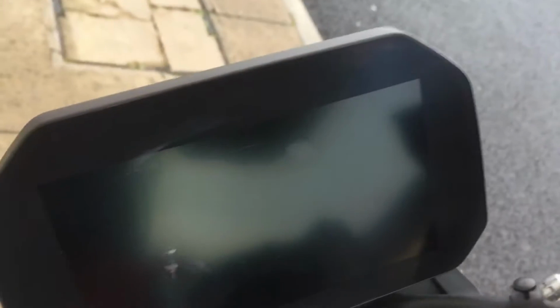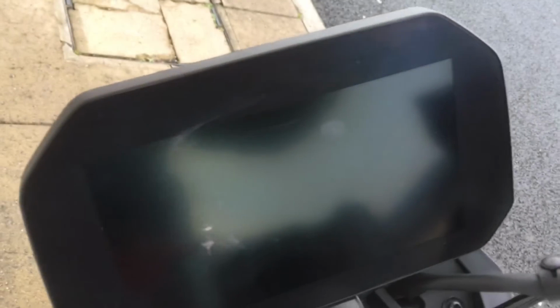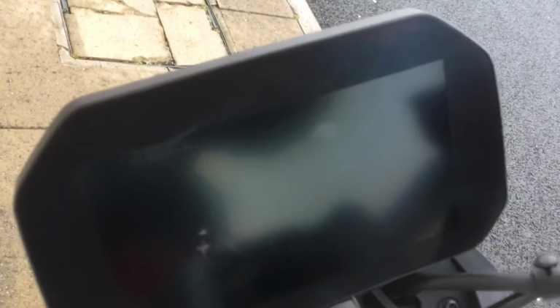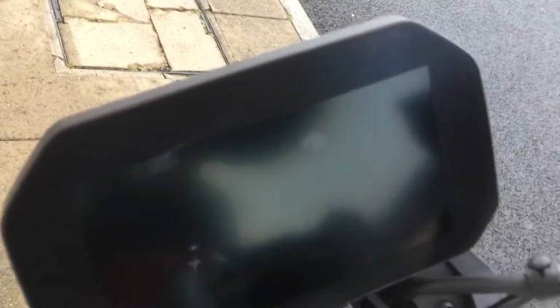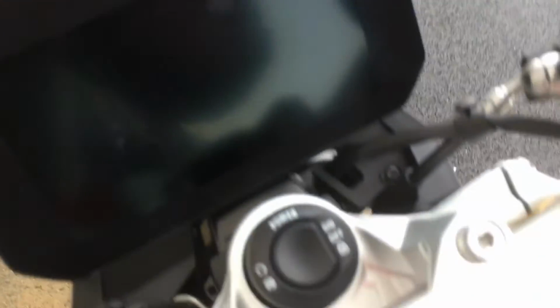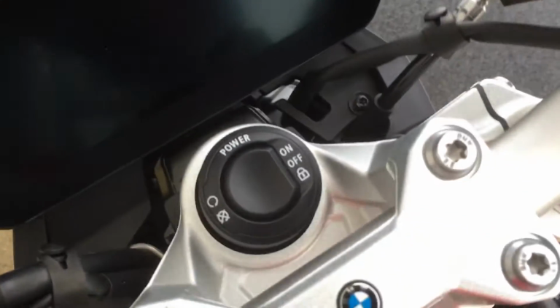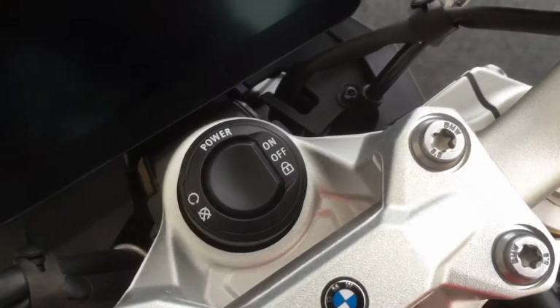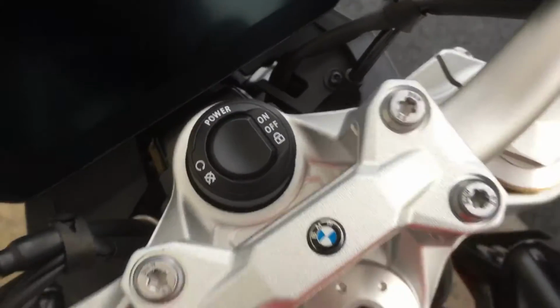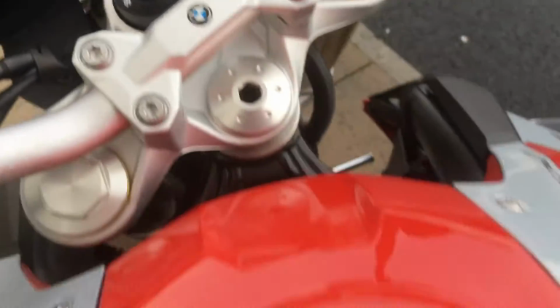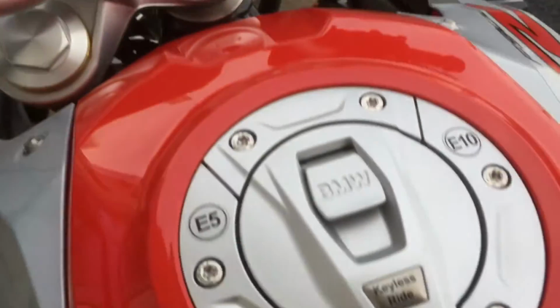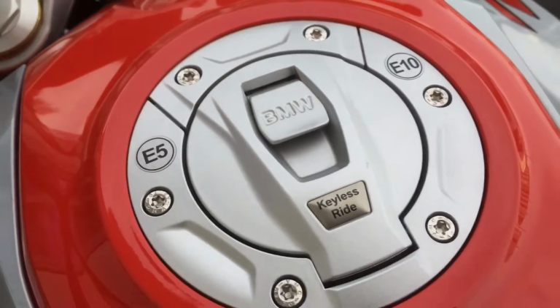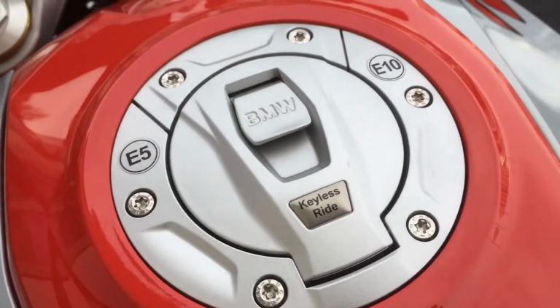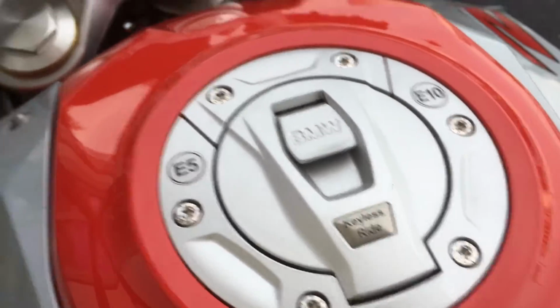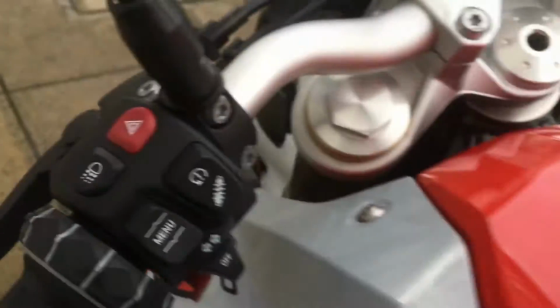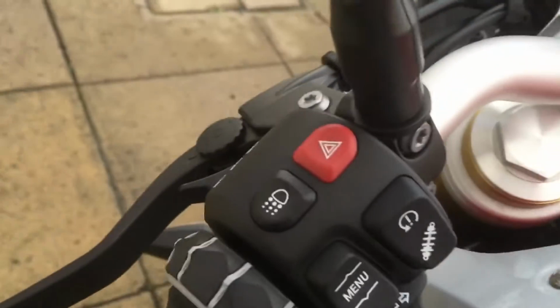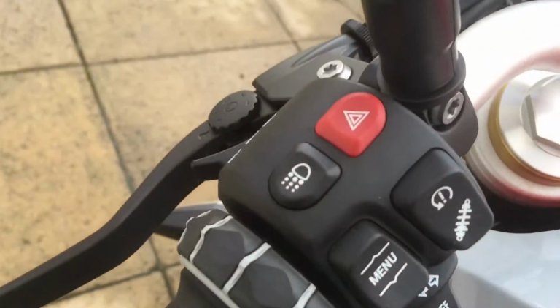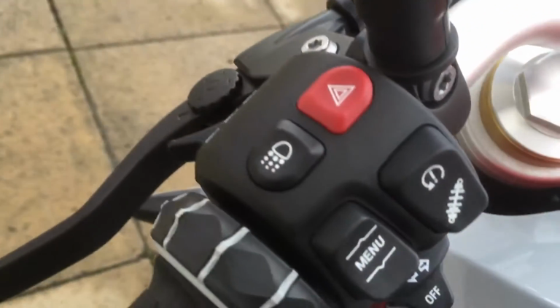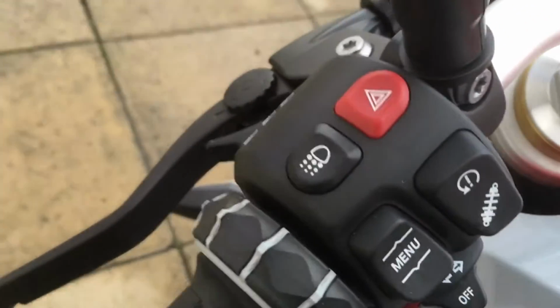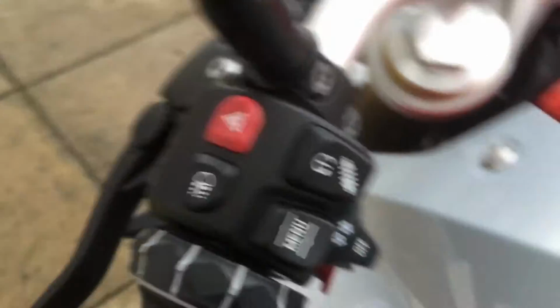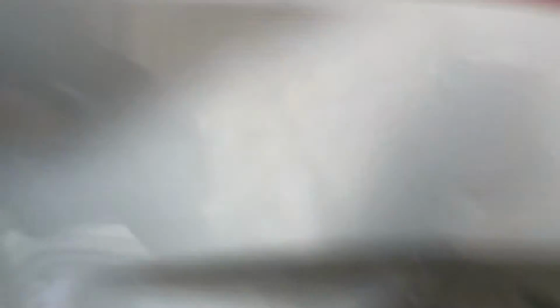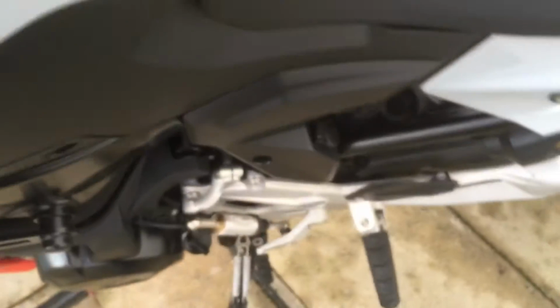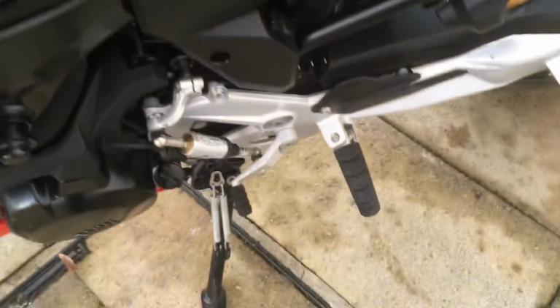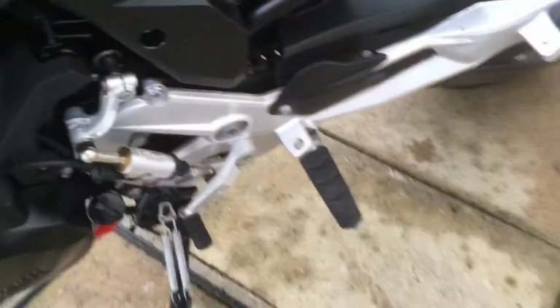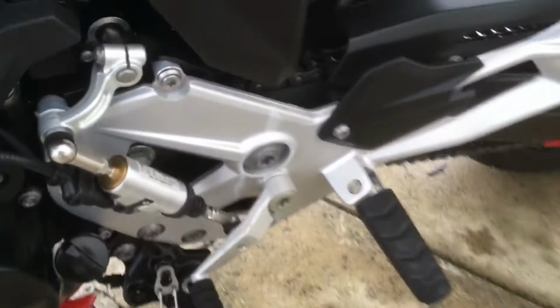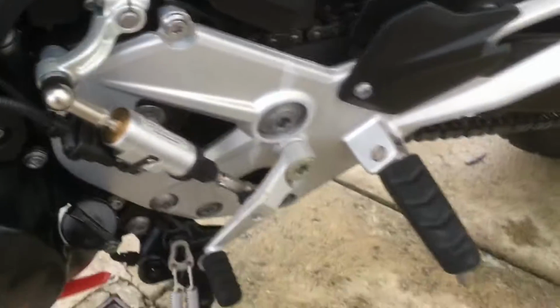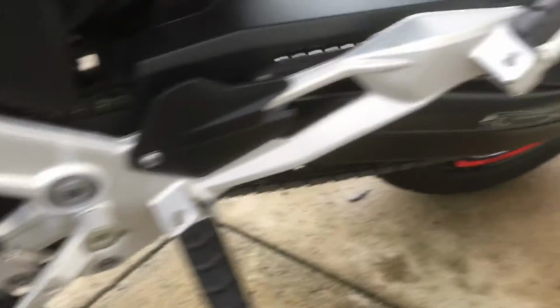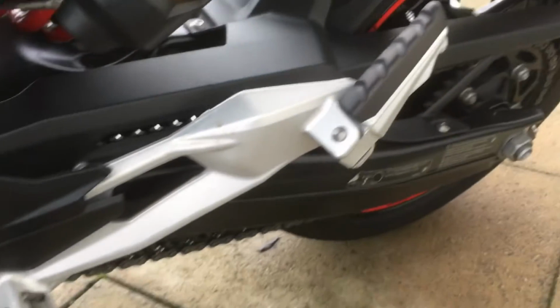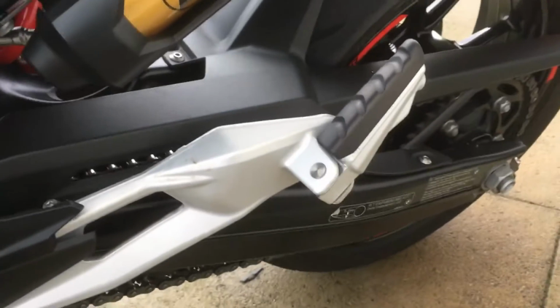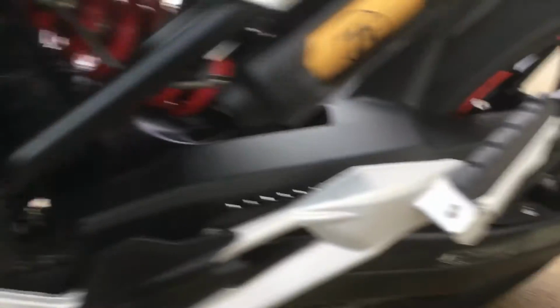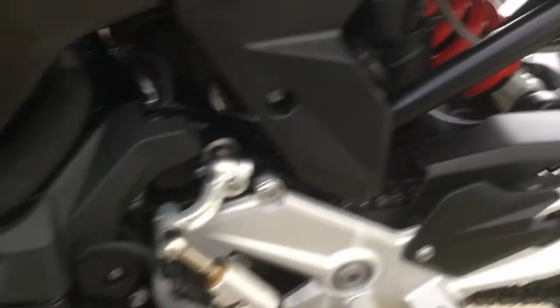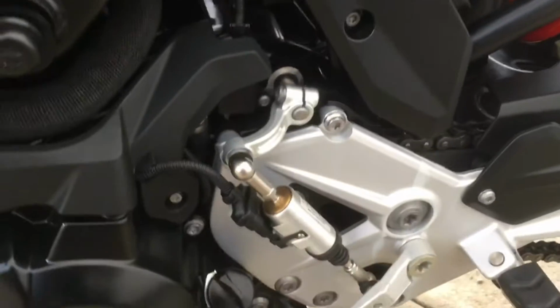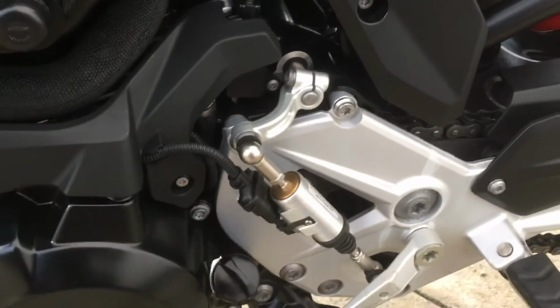It has a TFT display with connectivity, keyless ride ignition, keyless ride on the petrol cap, electronic suspension. Down below we have the side stand, set up for the pillion, and it has gear shift assist pro.